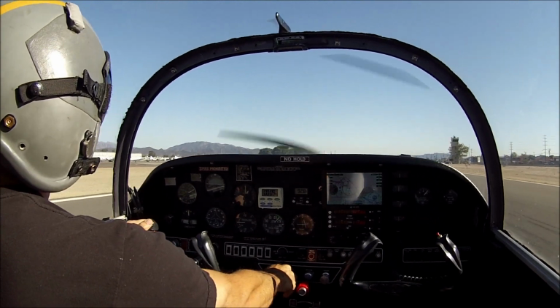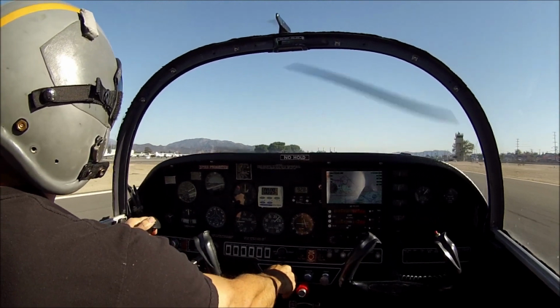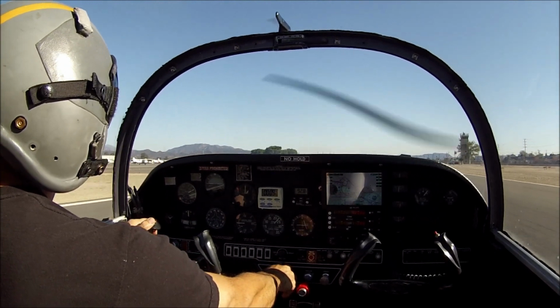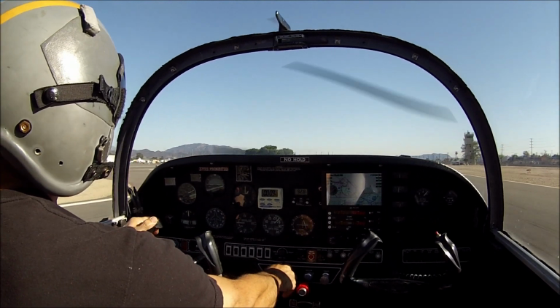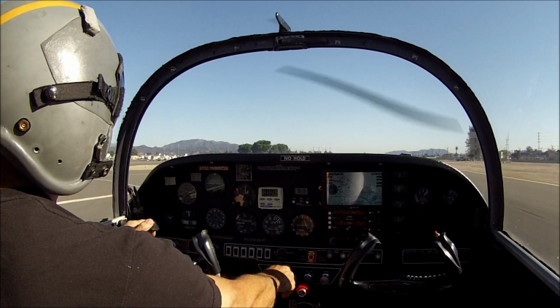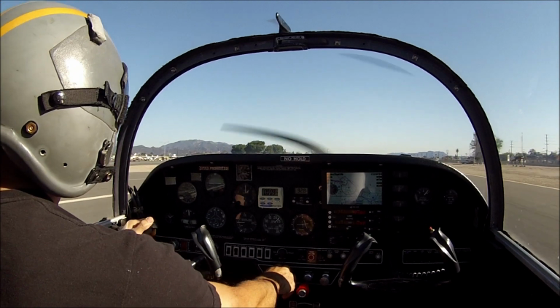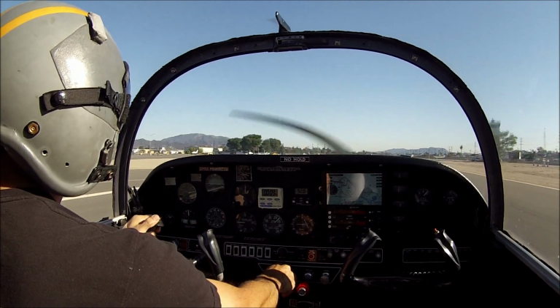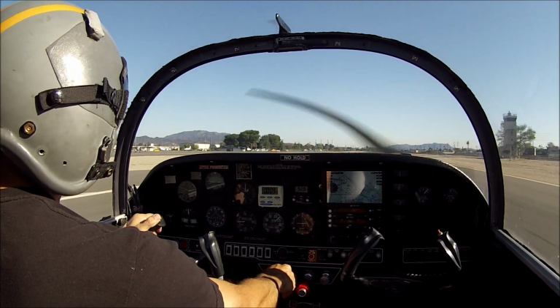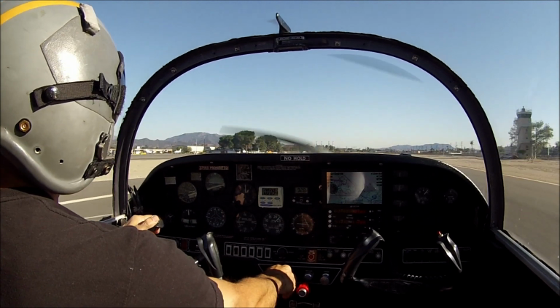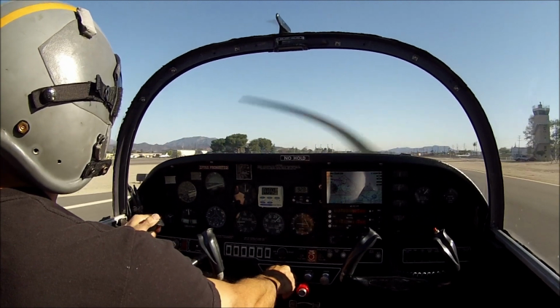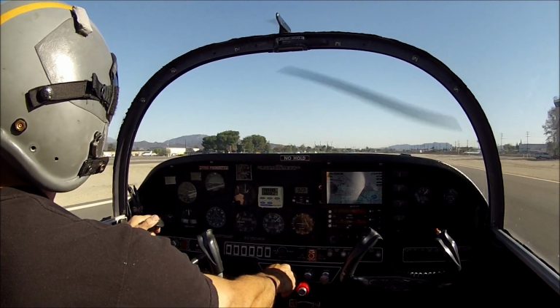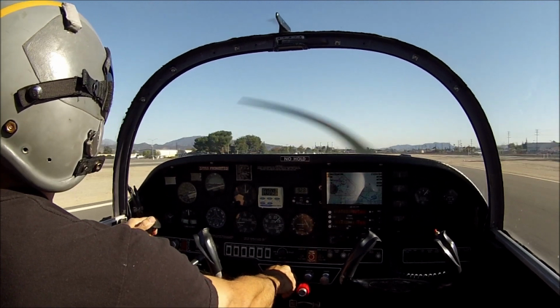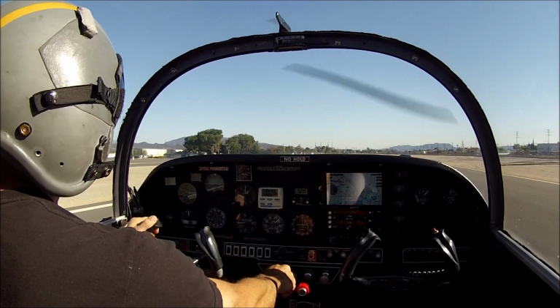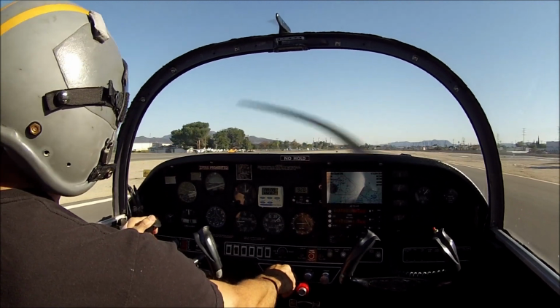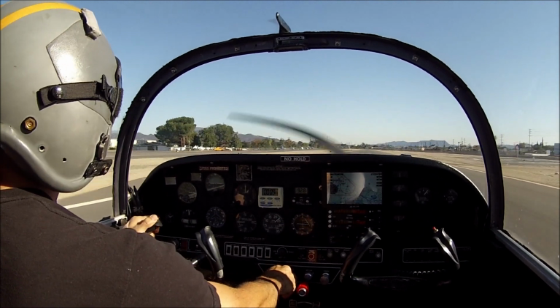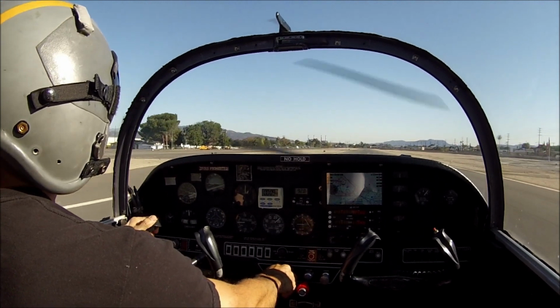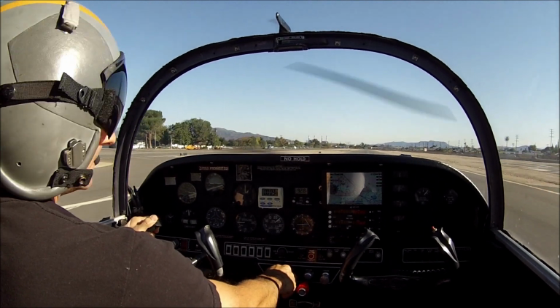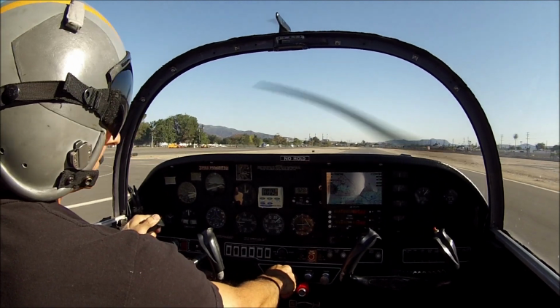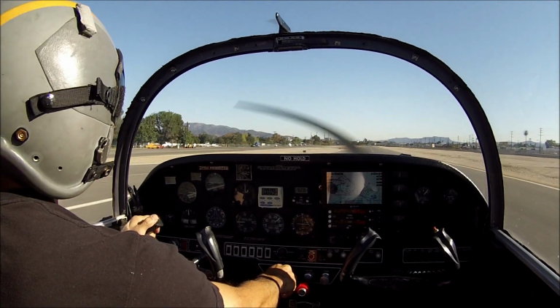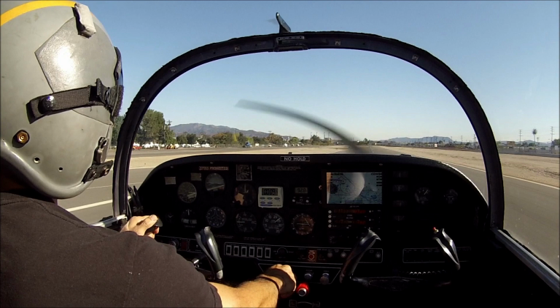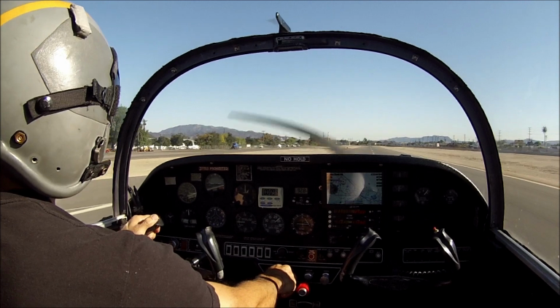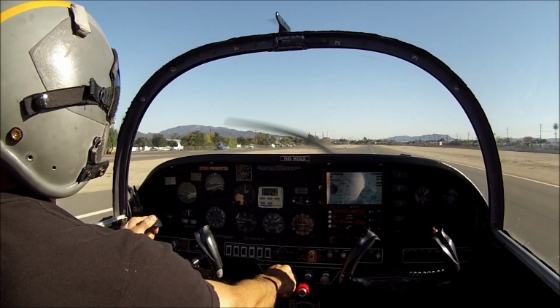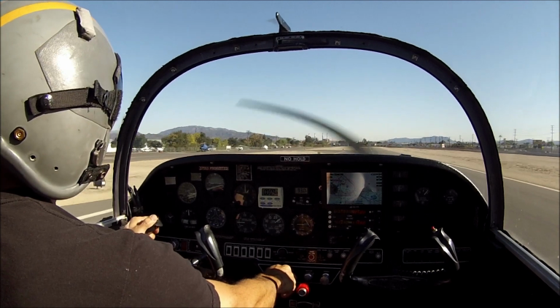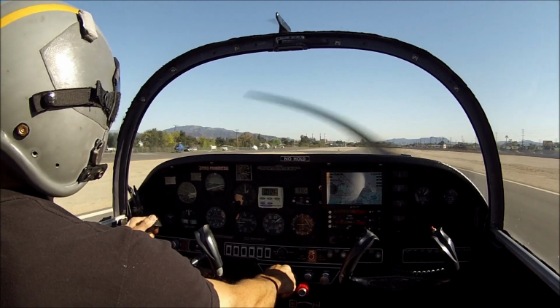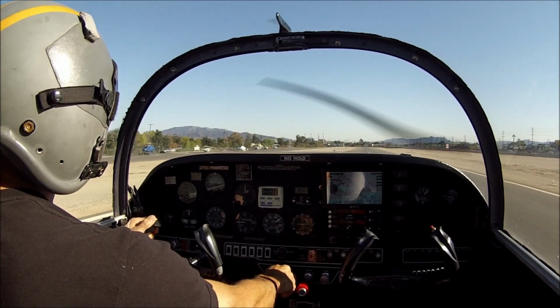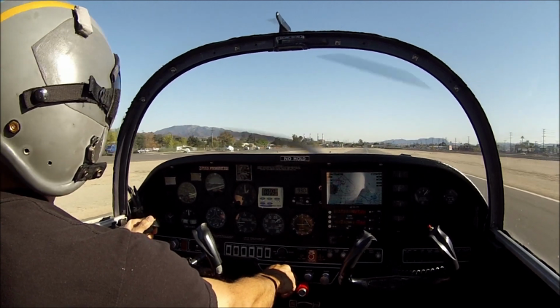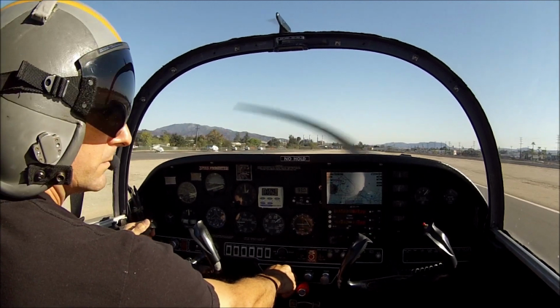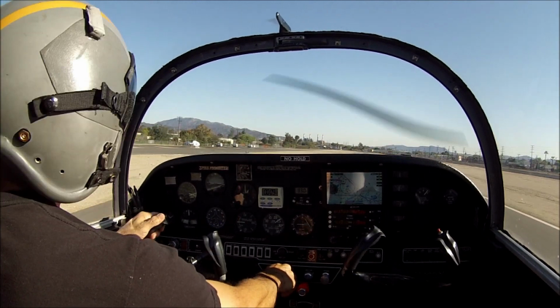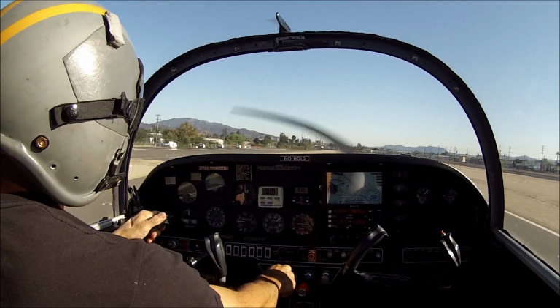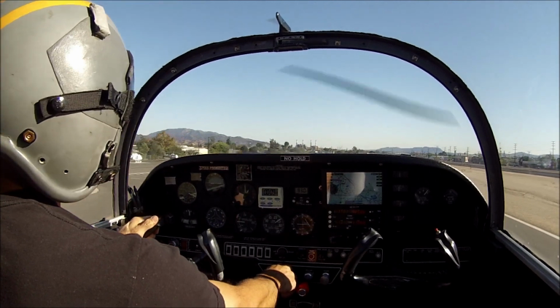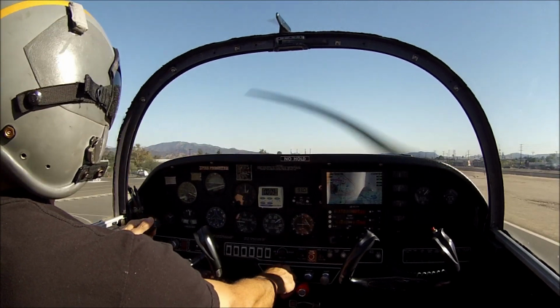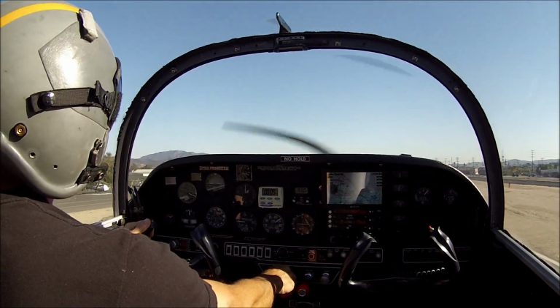89L, look at the traffic. 6TK, traffic, 1 o'clock, 2 miles, eastbound Grumman over the freeway, 2,800 indicated. 6TK, remain south of the freeway for now.